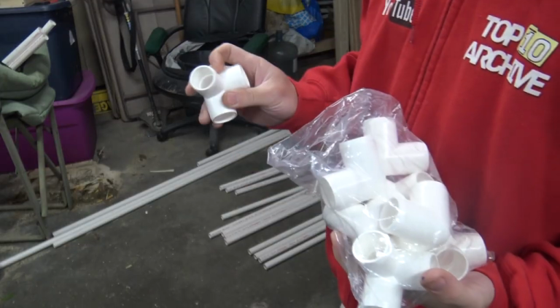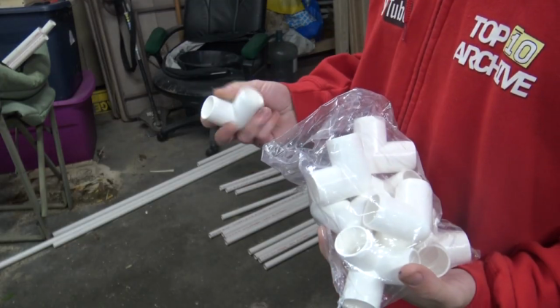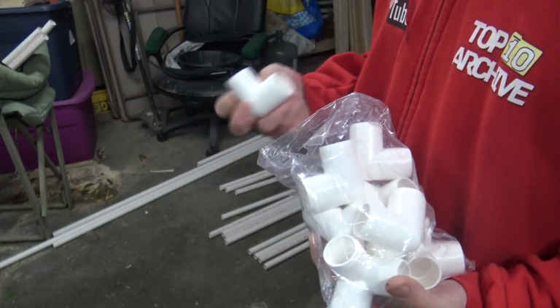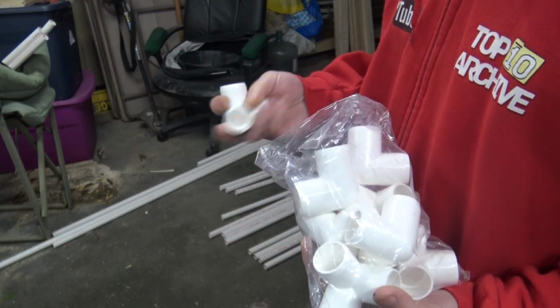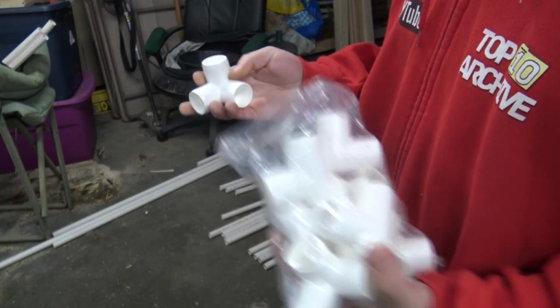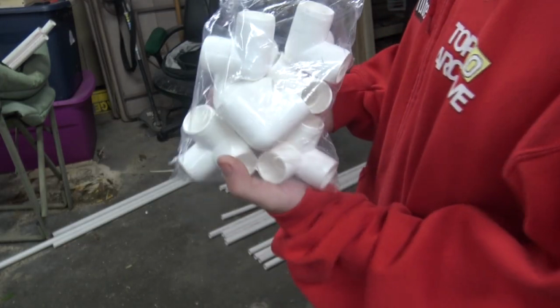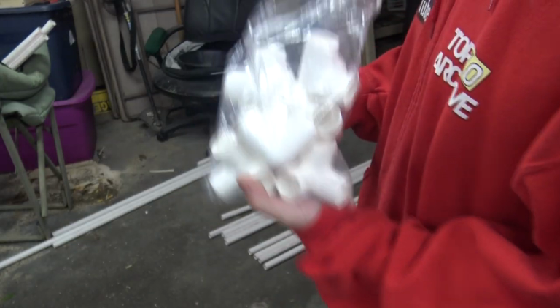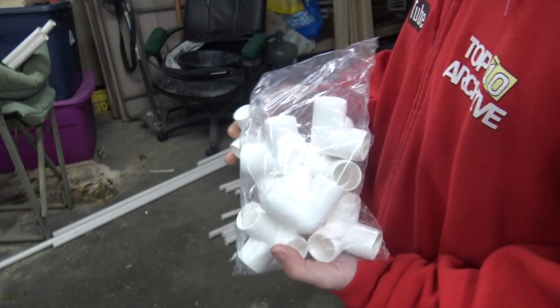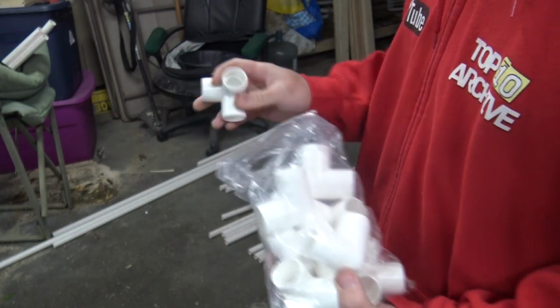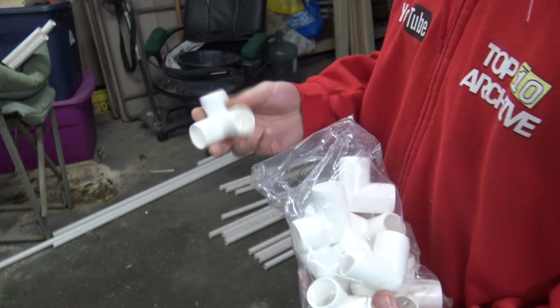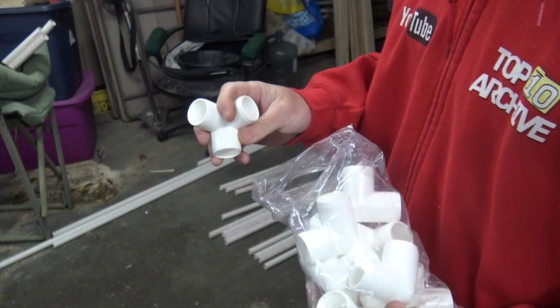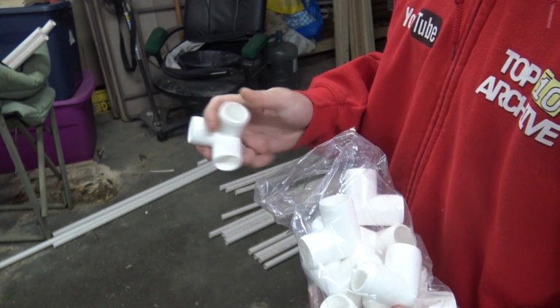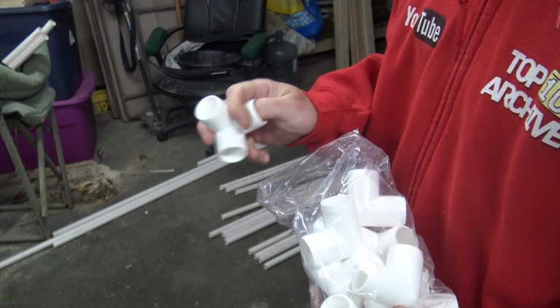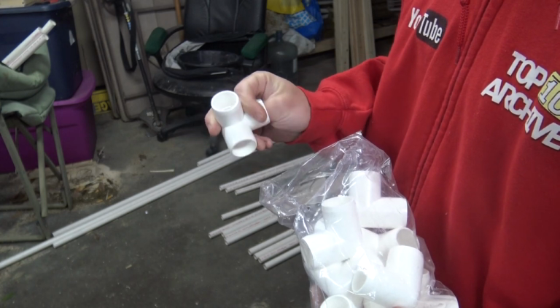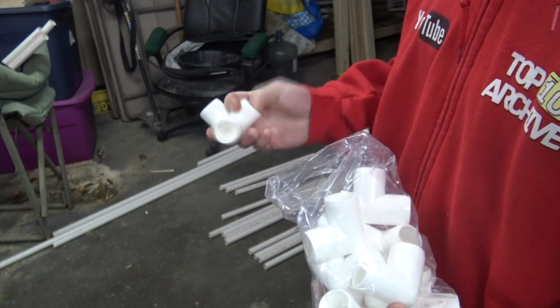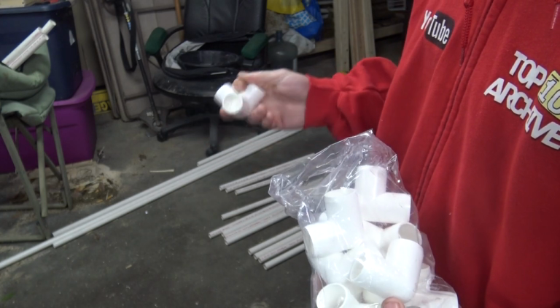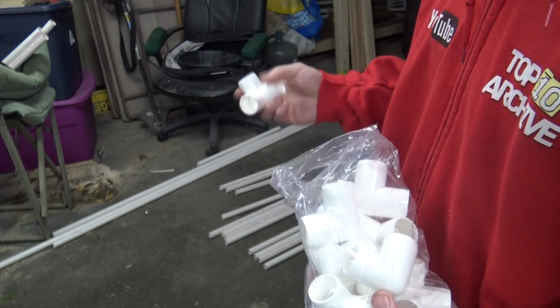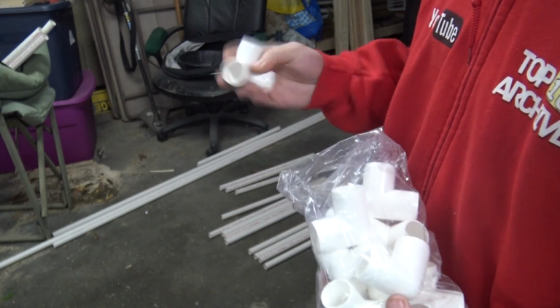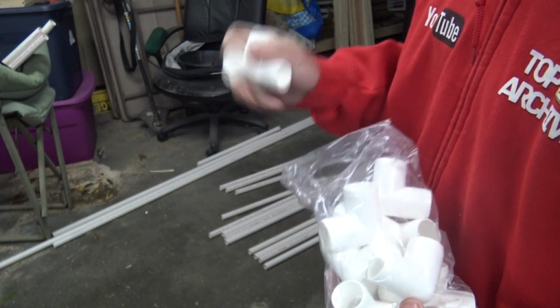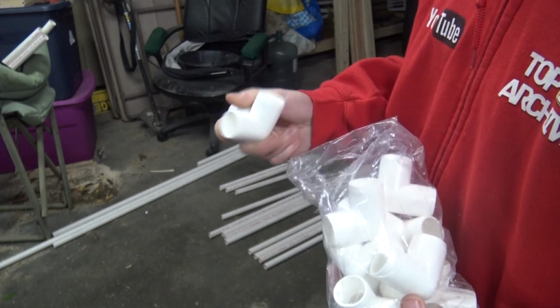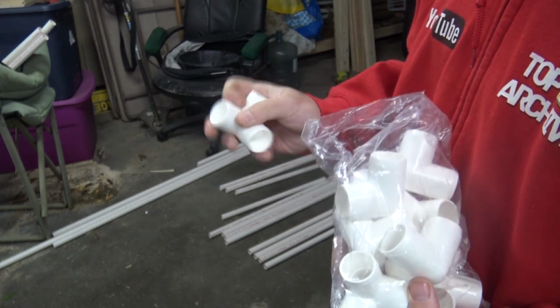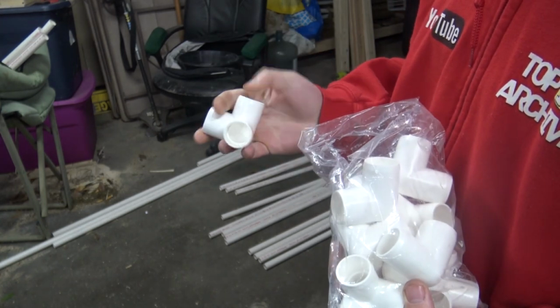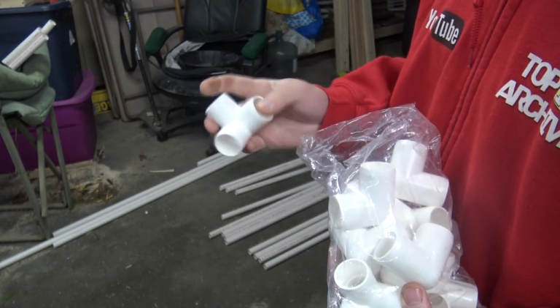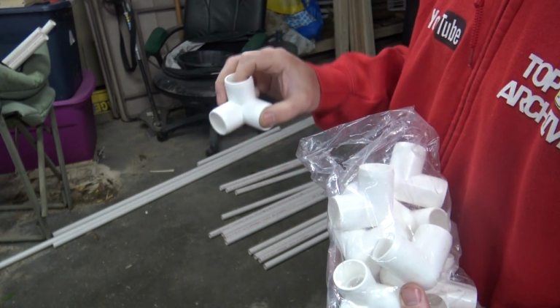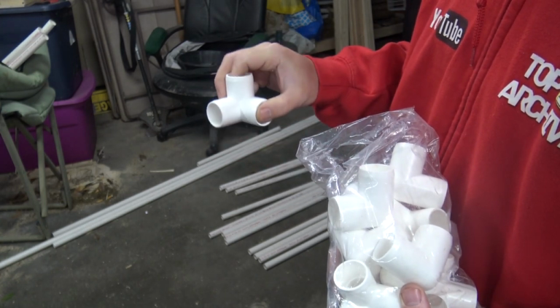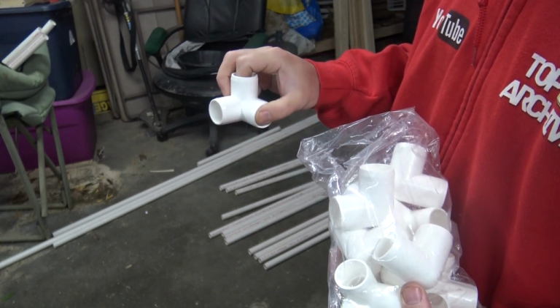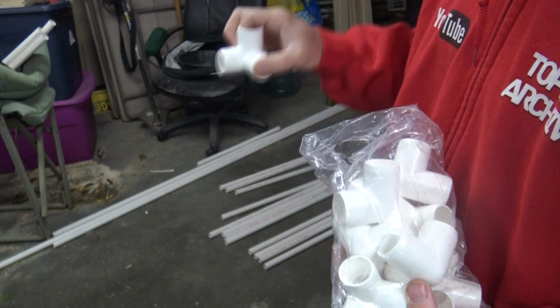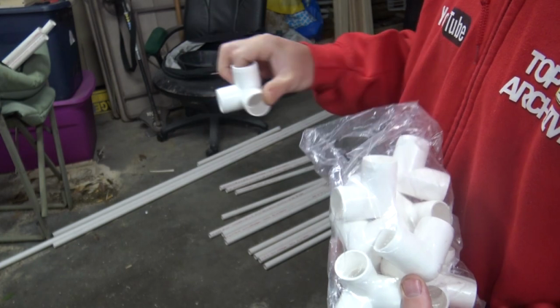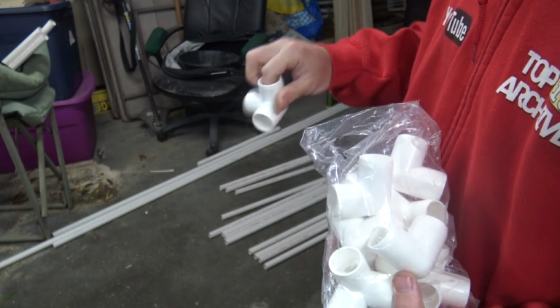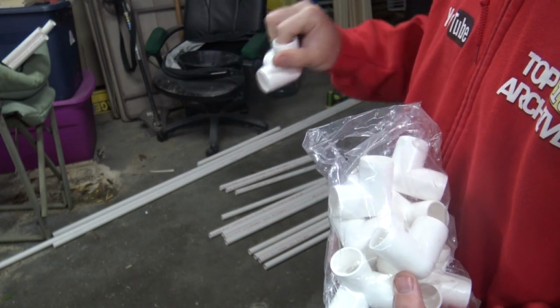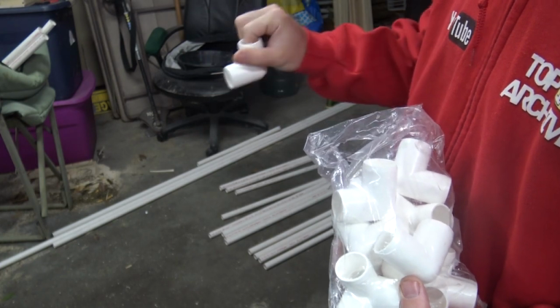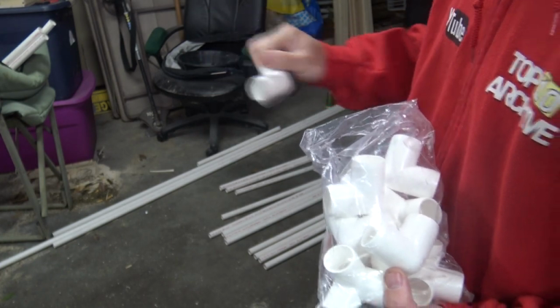You're going to need these elbows — they come in an eight pack for about fifteen dollars. Go ahead and connect one piece to the eight-foot section, making sure that they're all kind of facing each other.